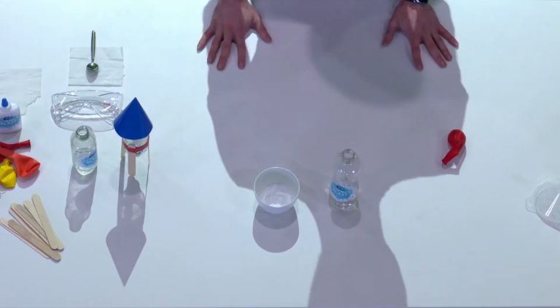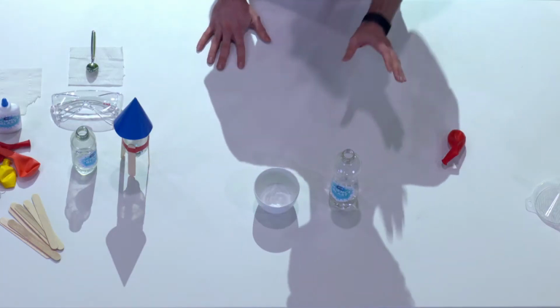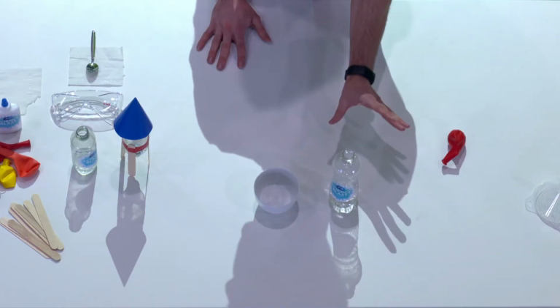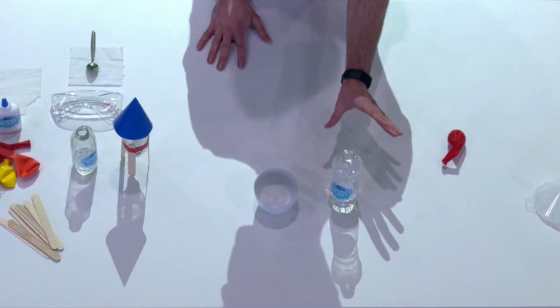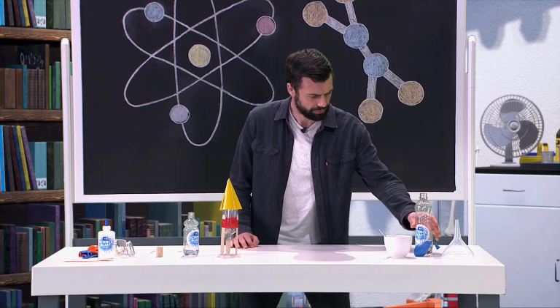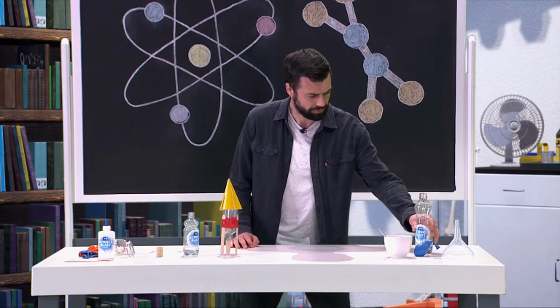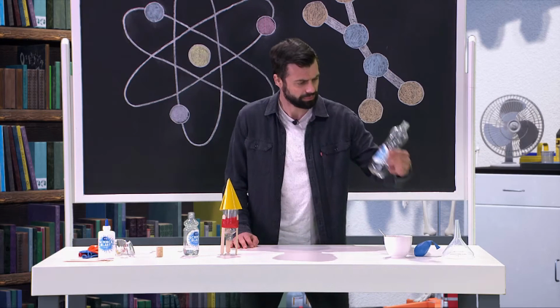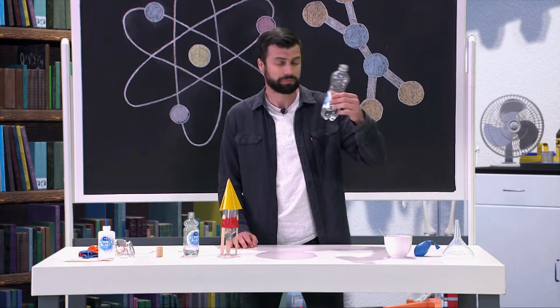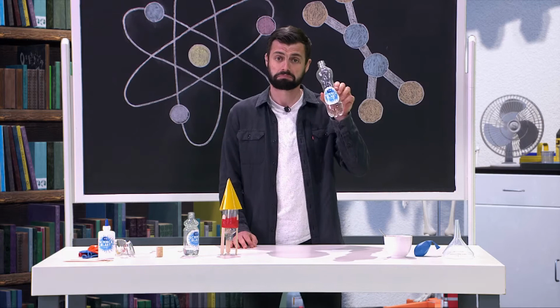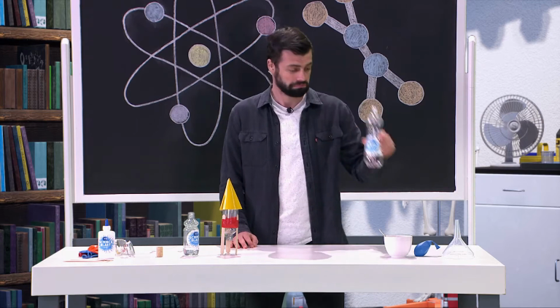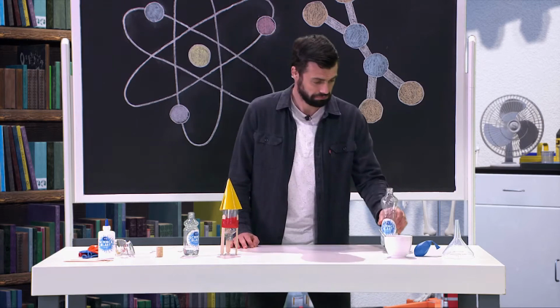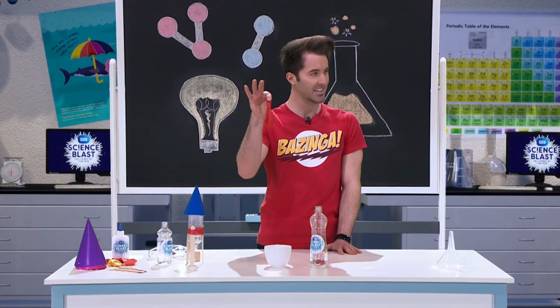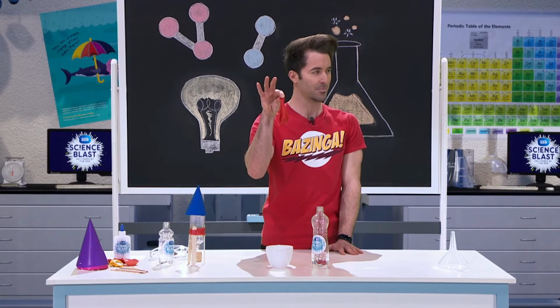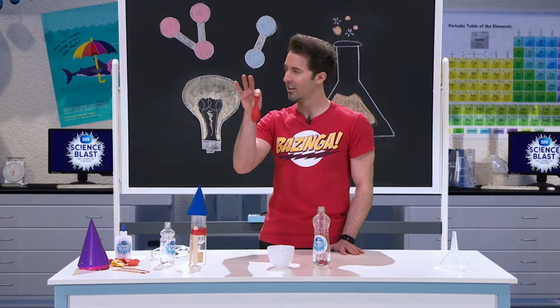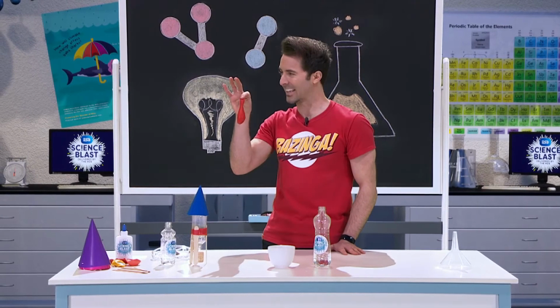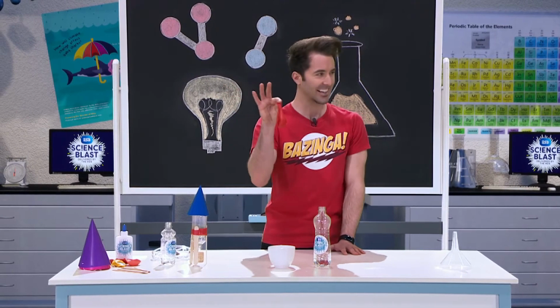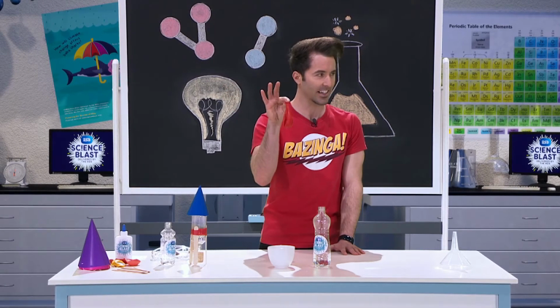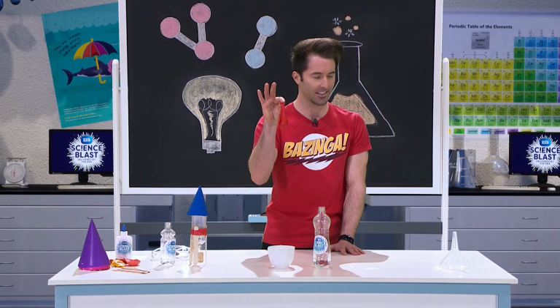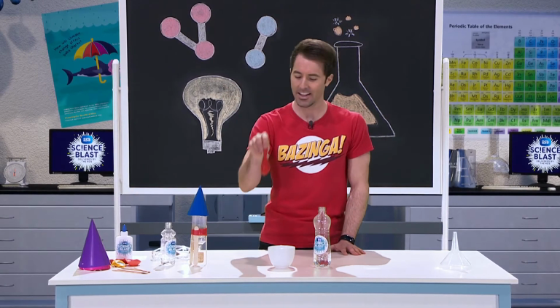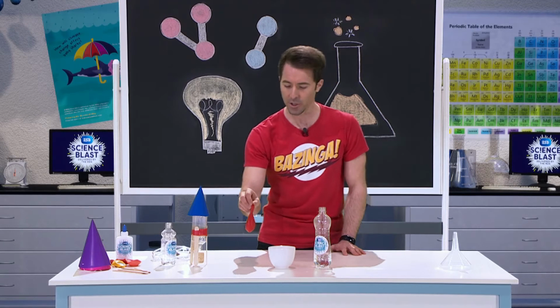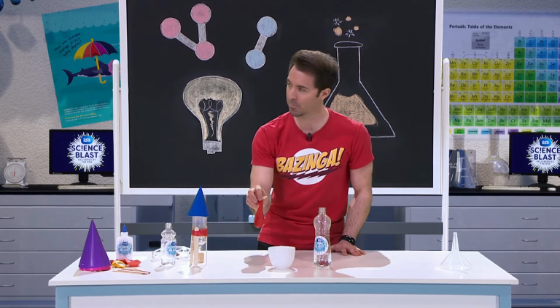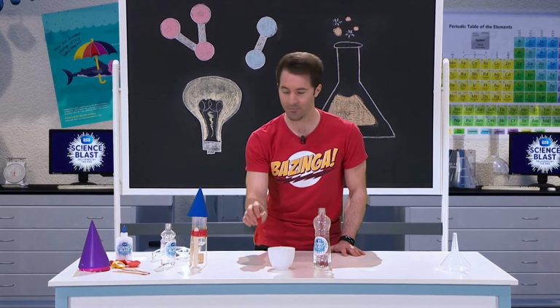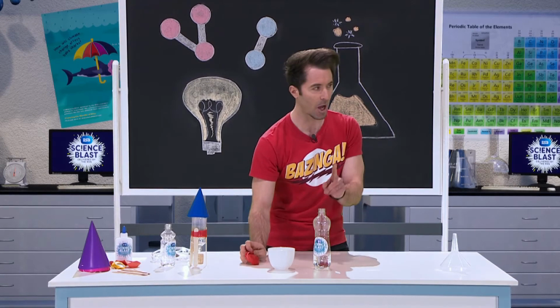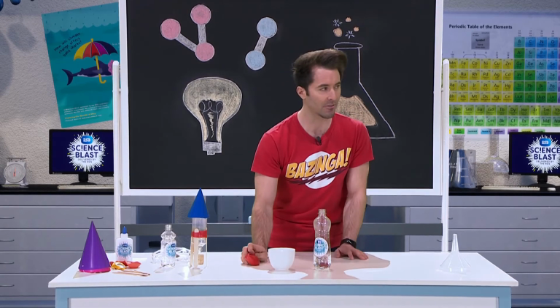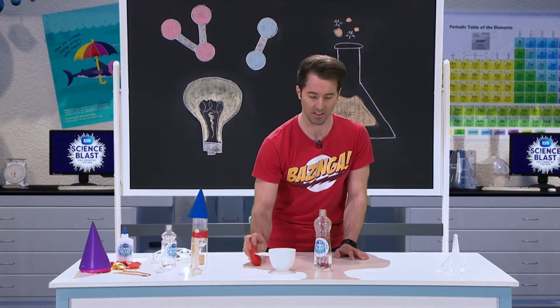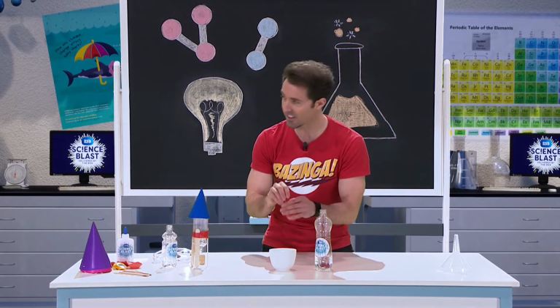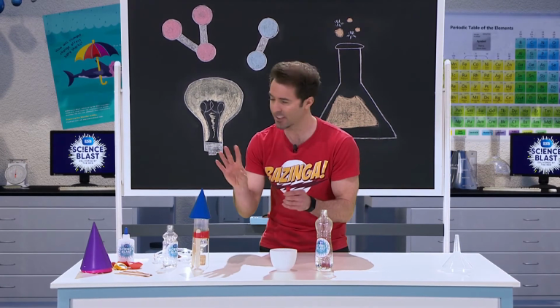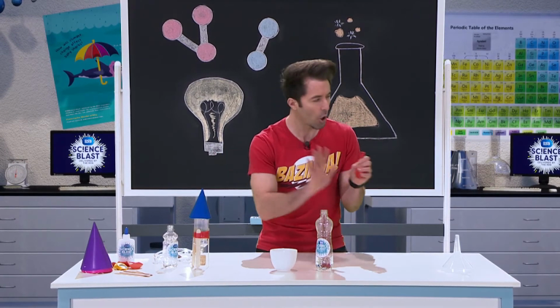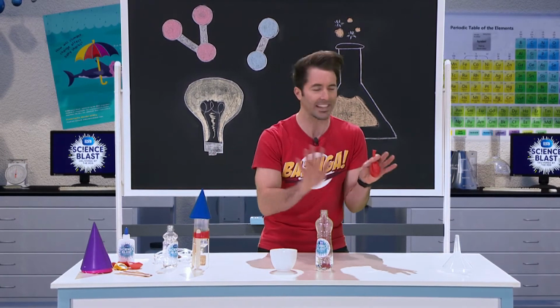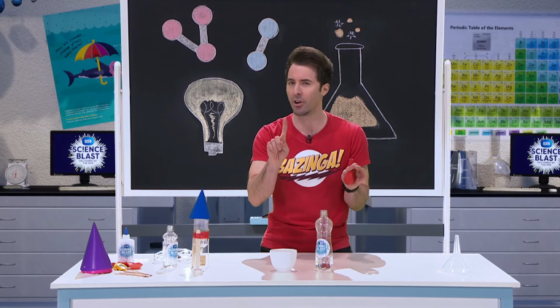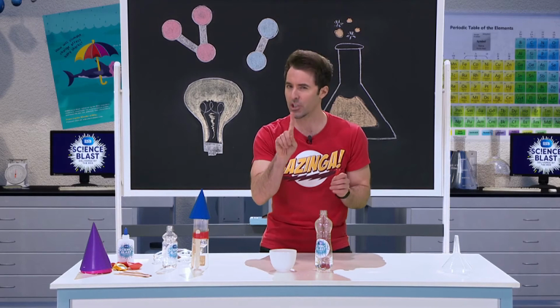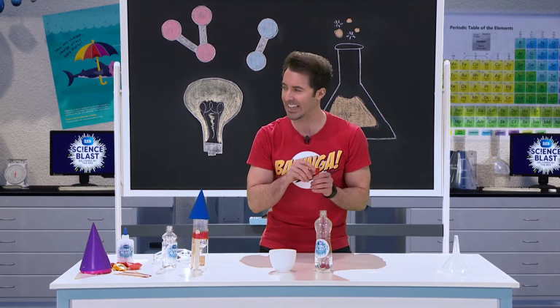In front of you, you have a bottle and there's vinegar inside it. And this balloon has a teaspoon of baking soda inside it. Now I want you to put the balloon on top of the bottle, nice and carefully so that no baking soda falls in just yet.